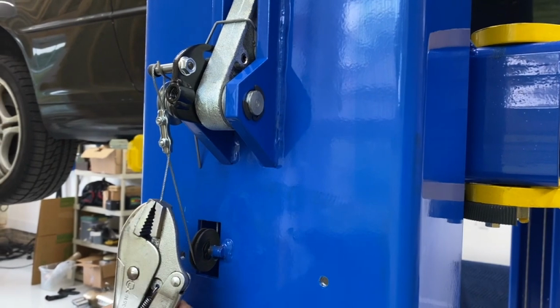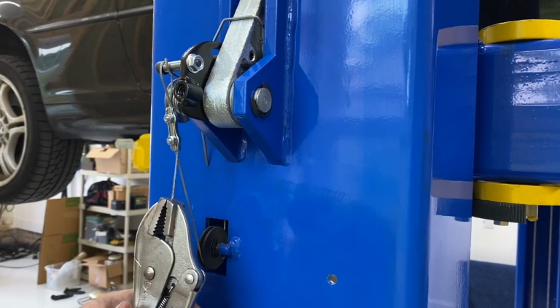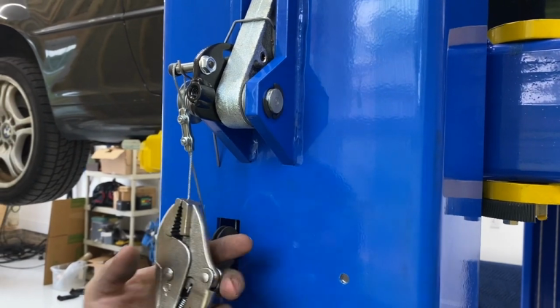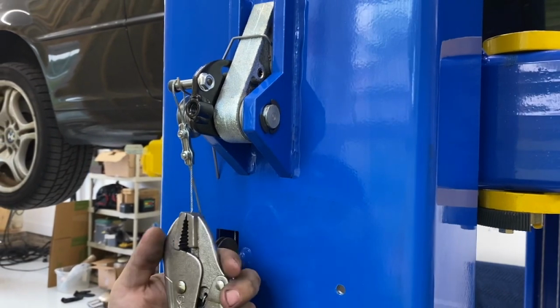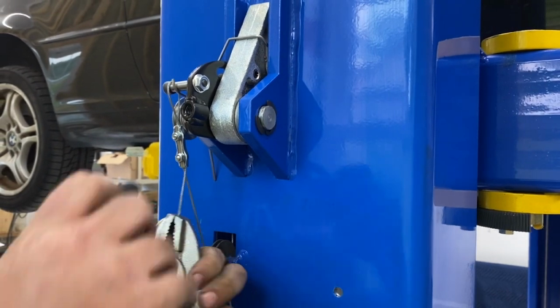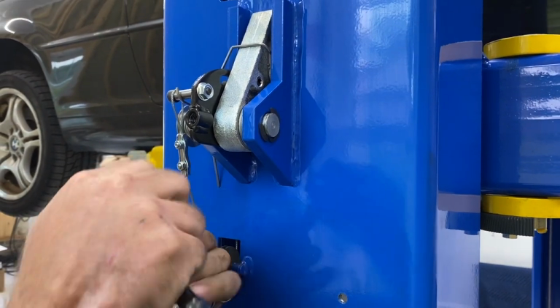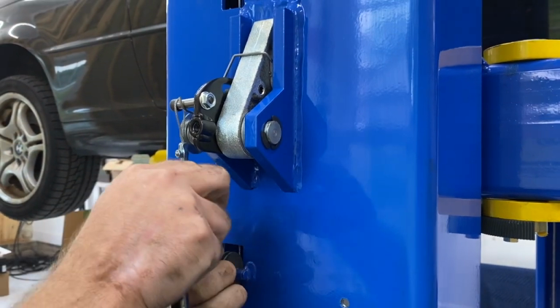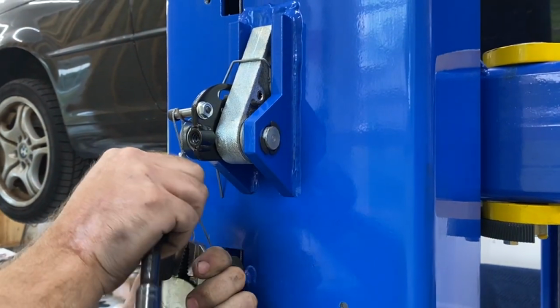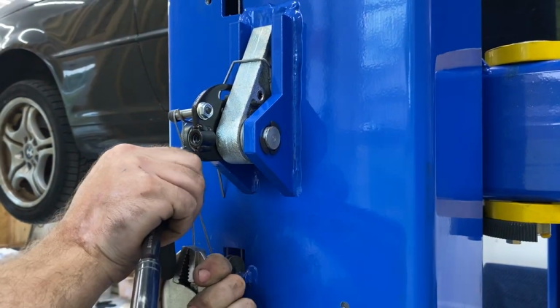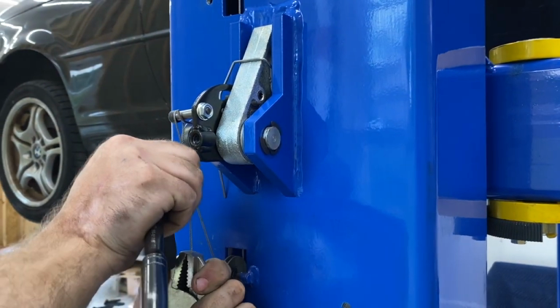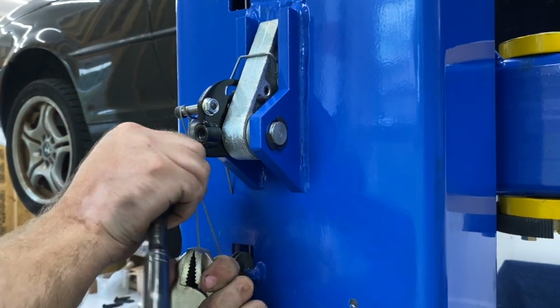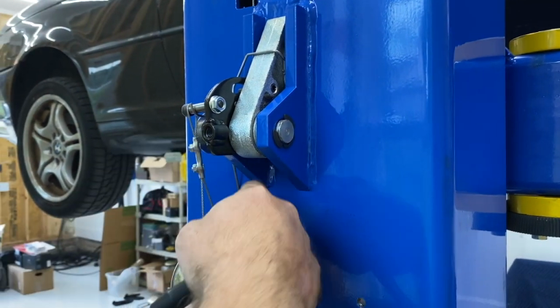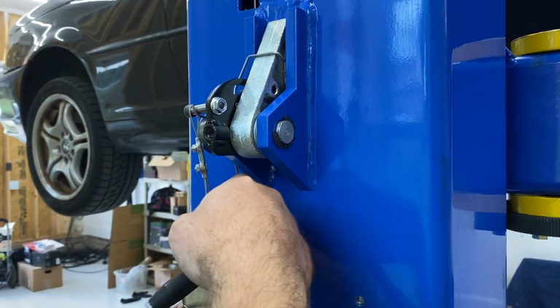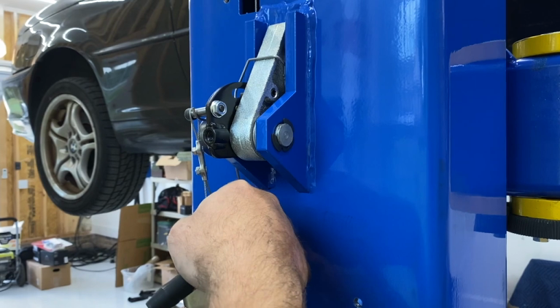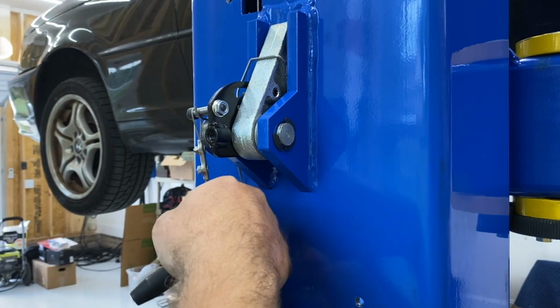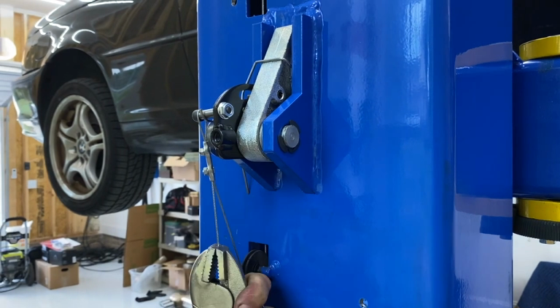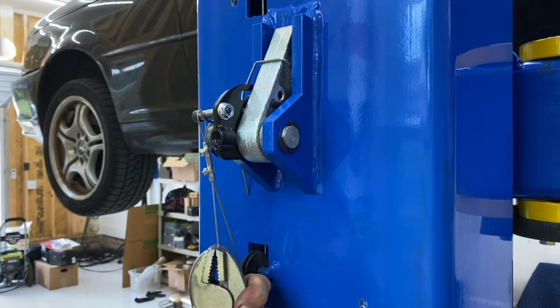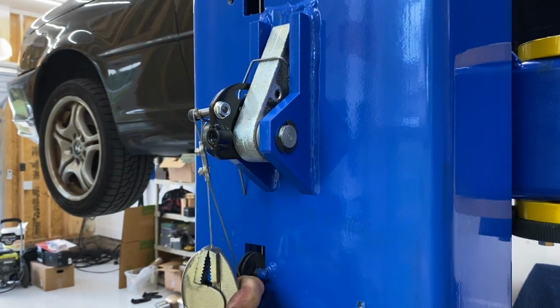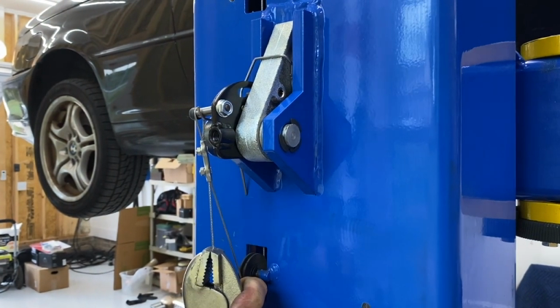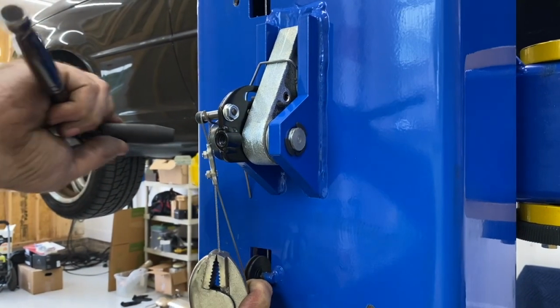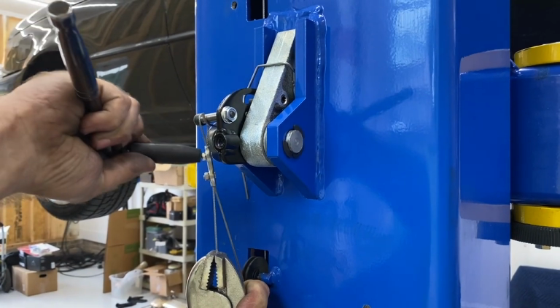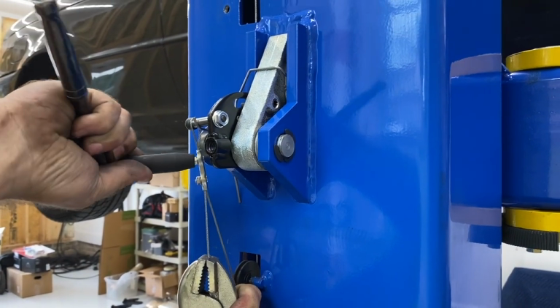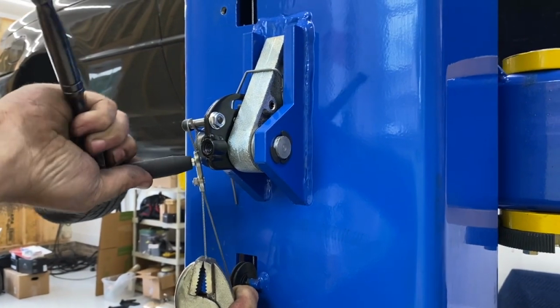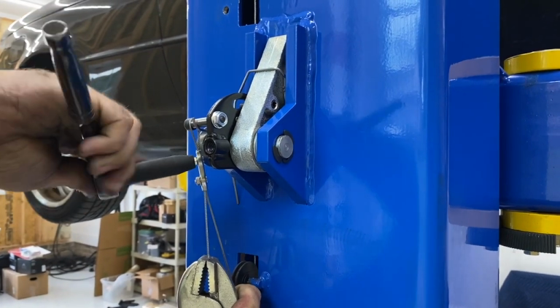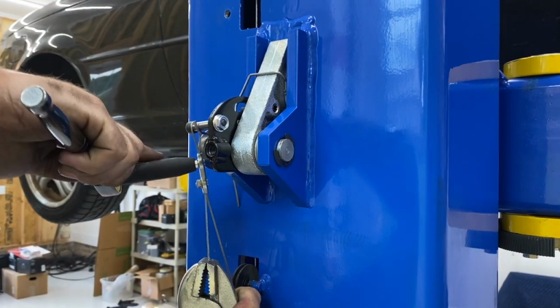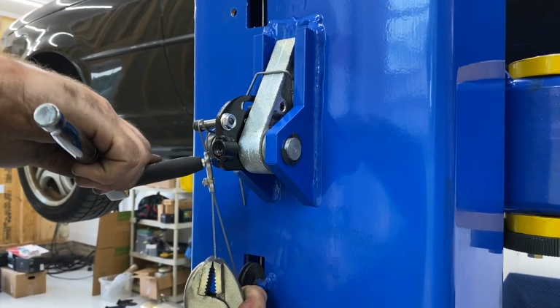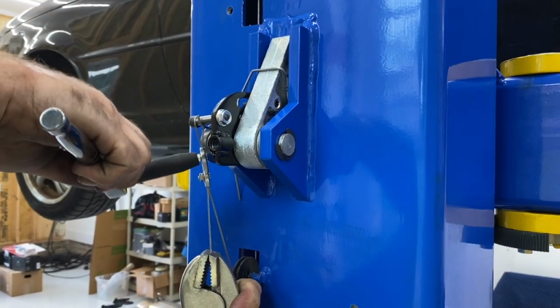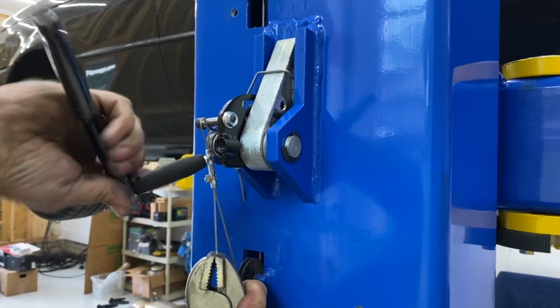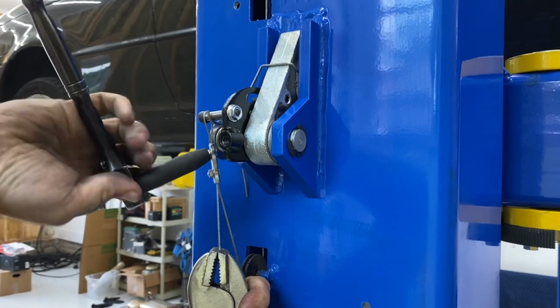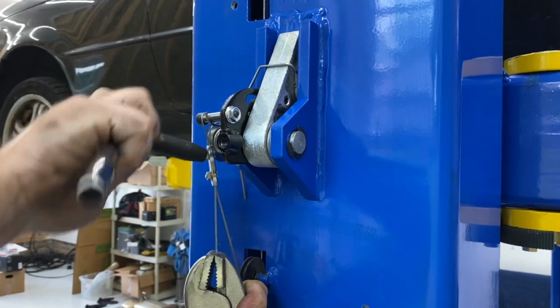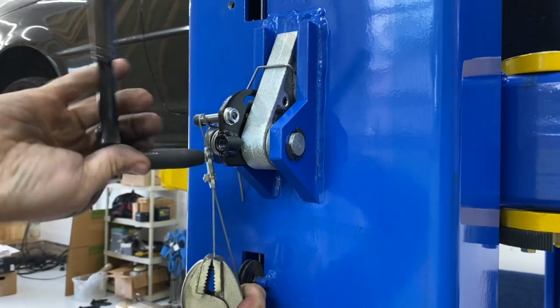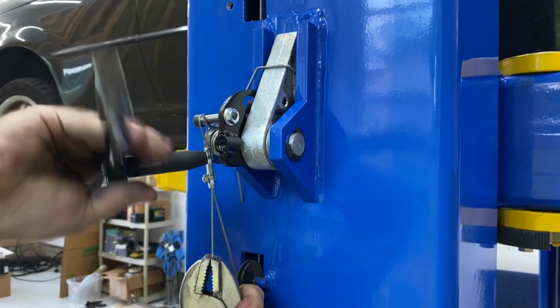Well, clearly it didn't work. So right now the car is sitting on the stop — on the lock.